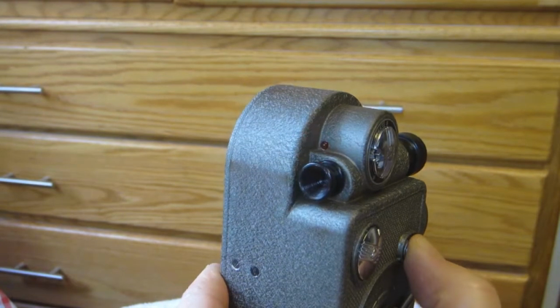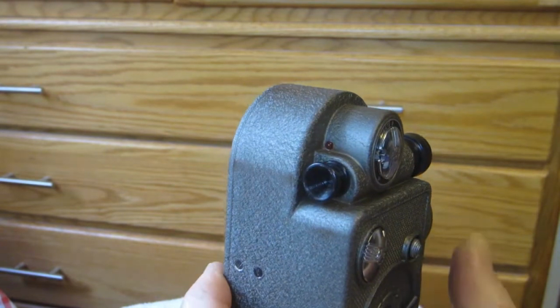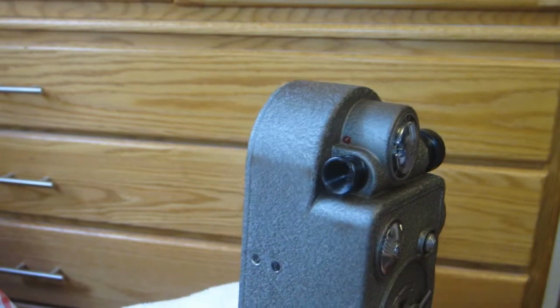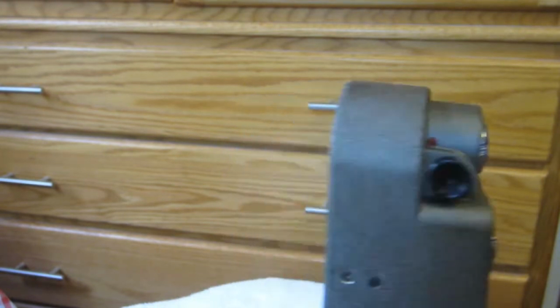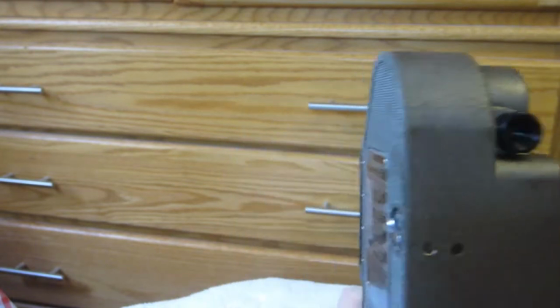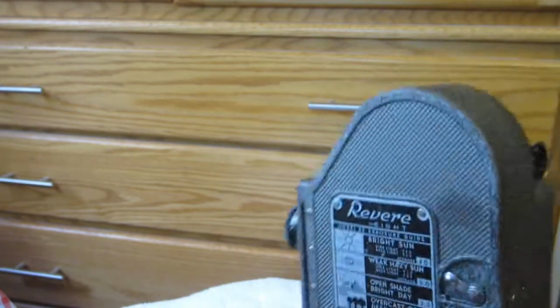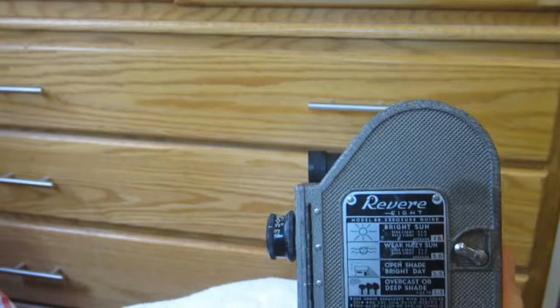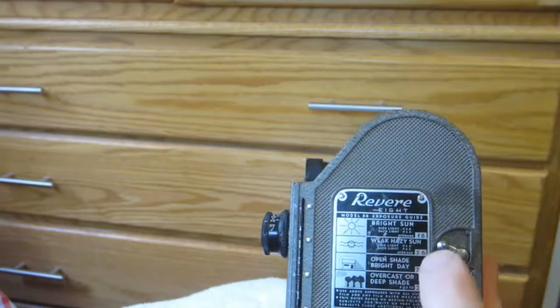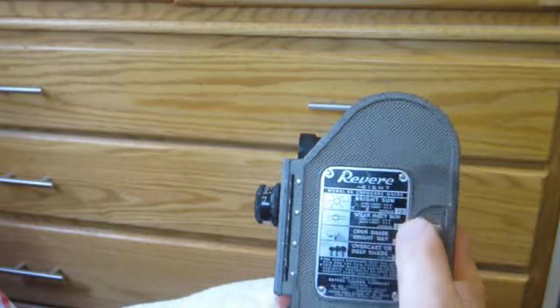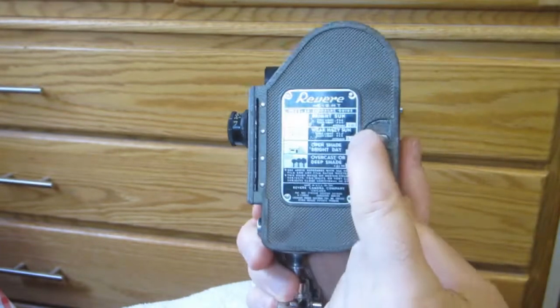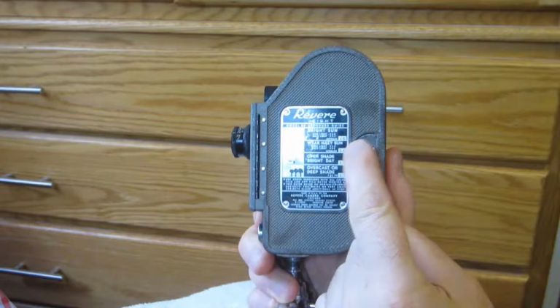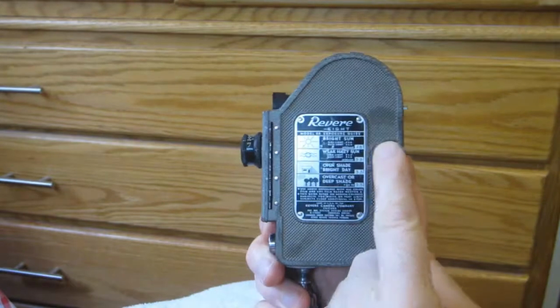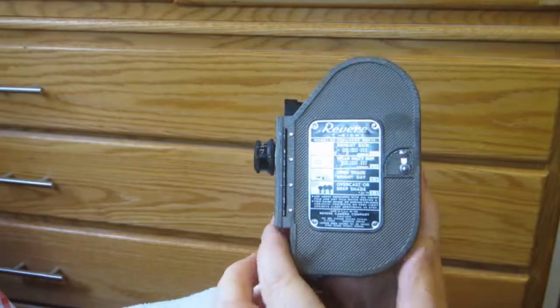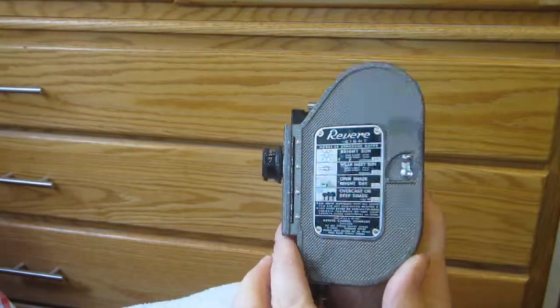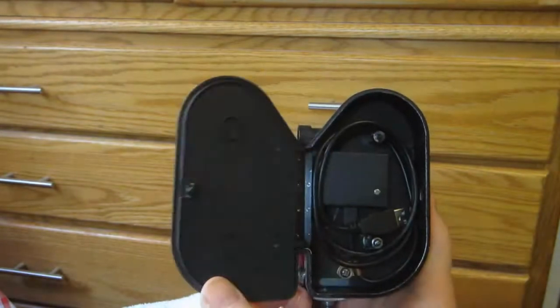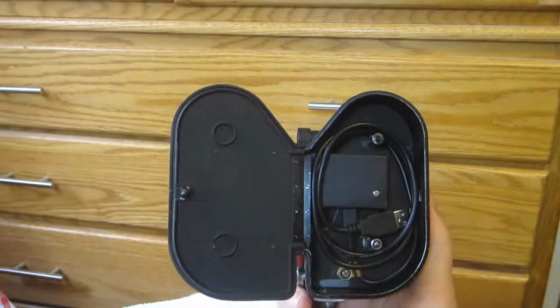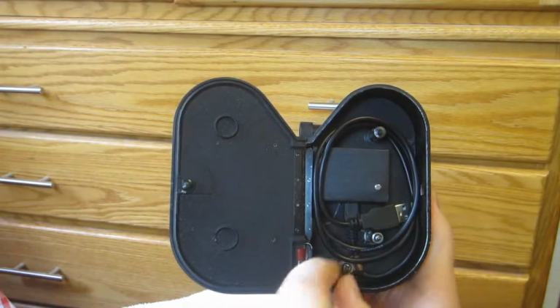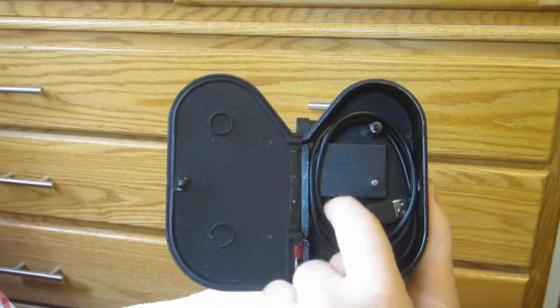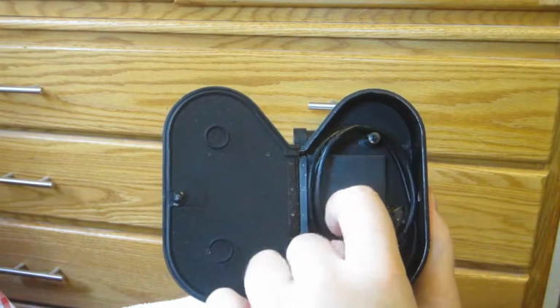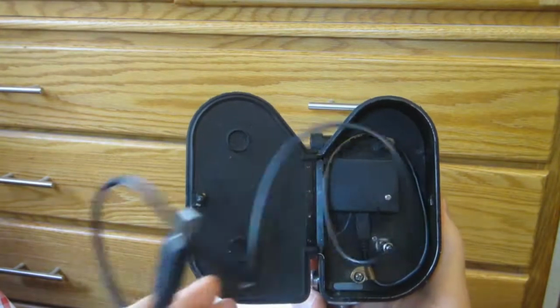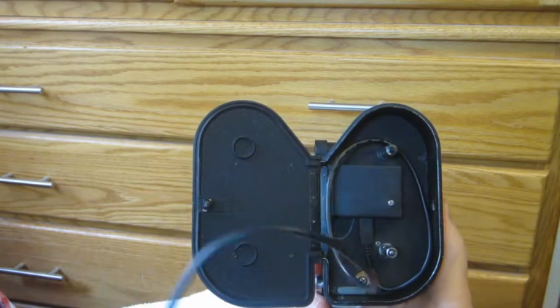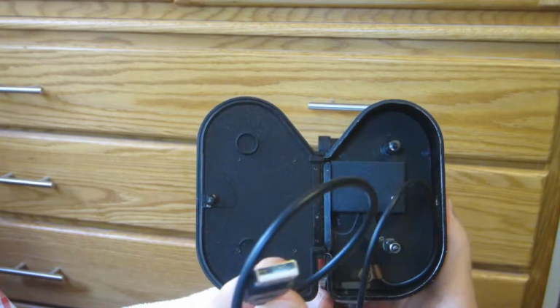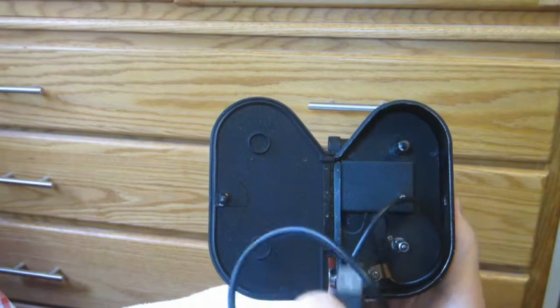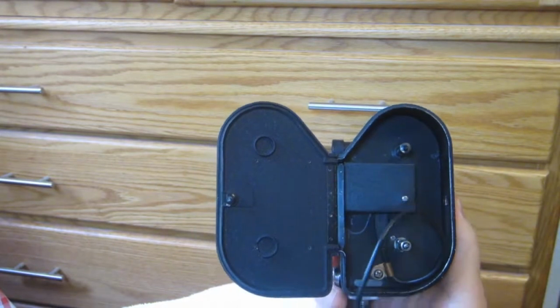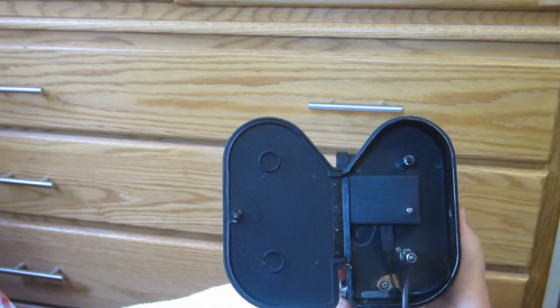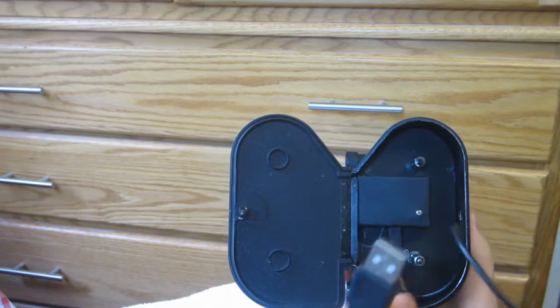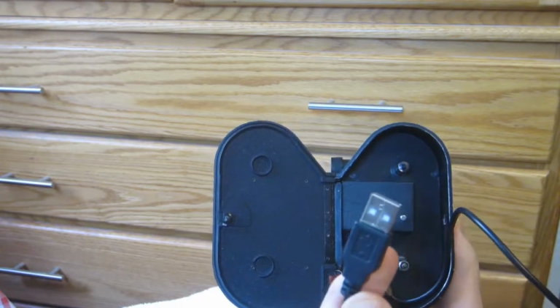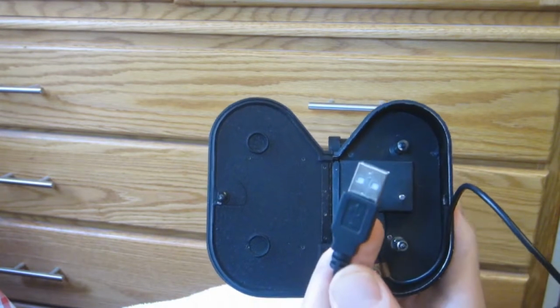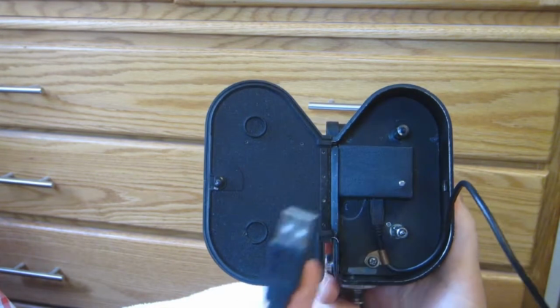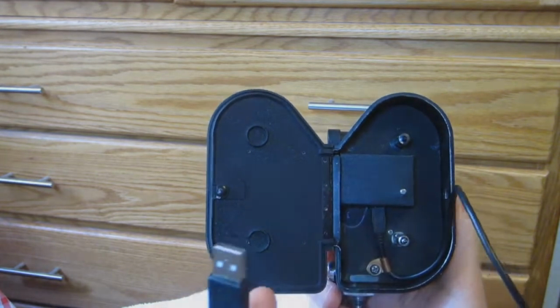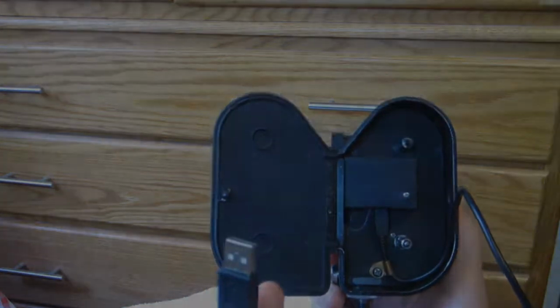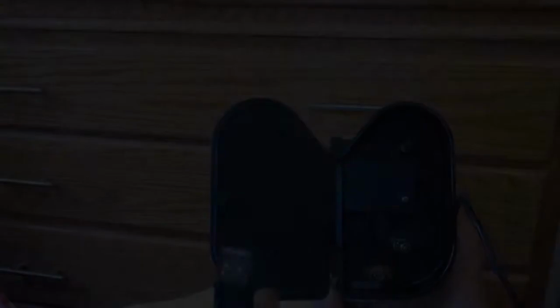To view your movies, you open the side of the camera up, pull out the USB cable, and hook it to your computer. You download the files and look at them with any movie editing software.